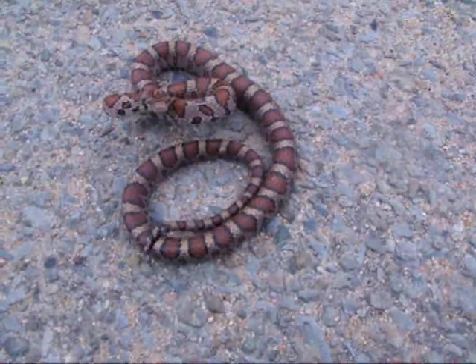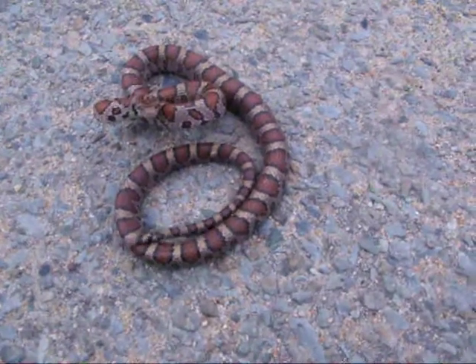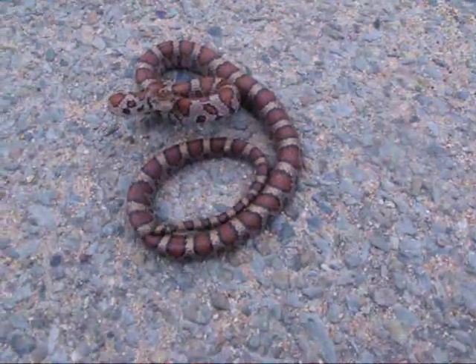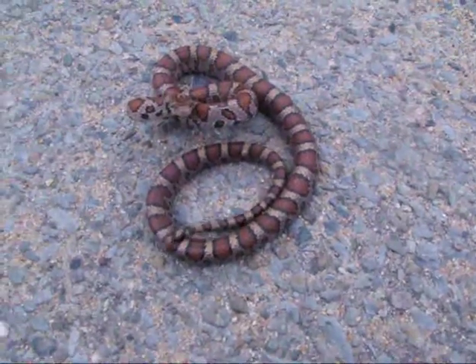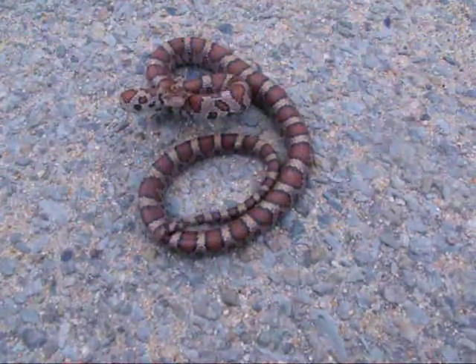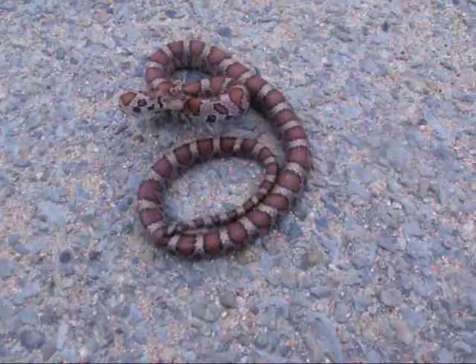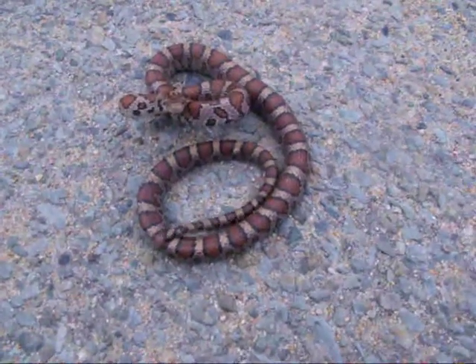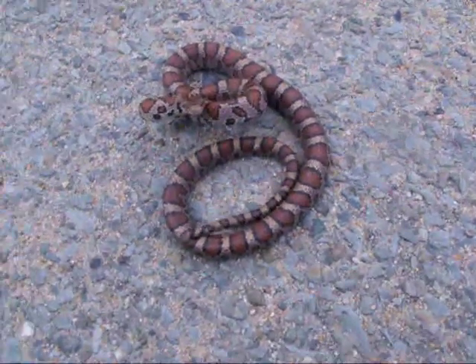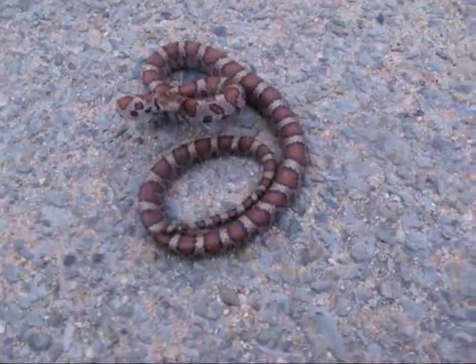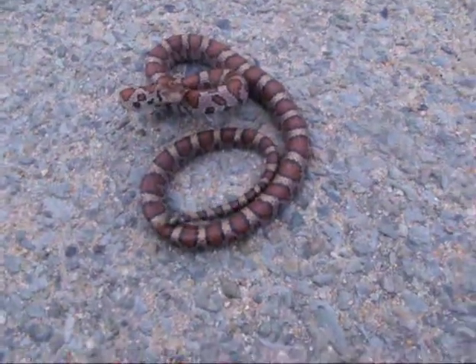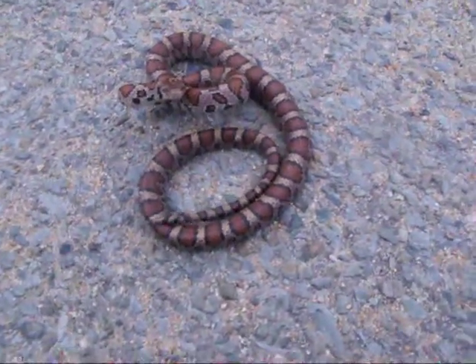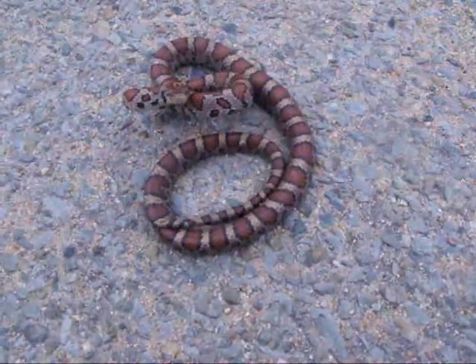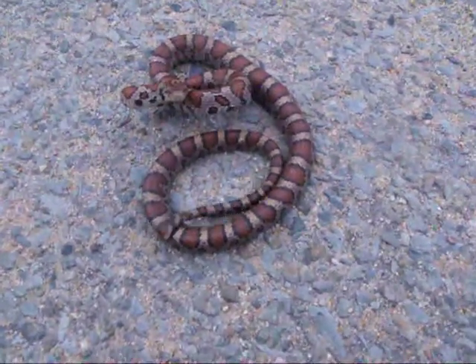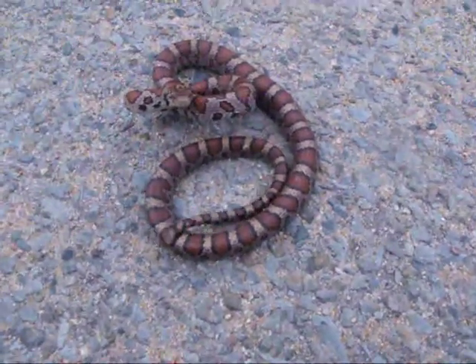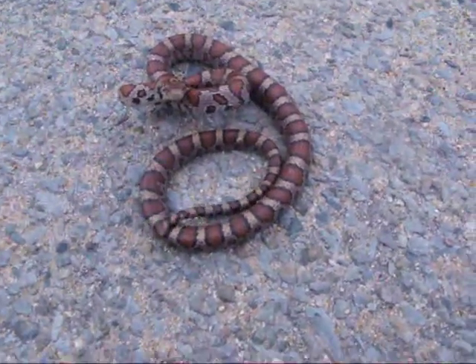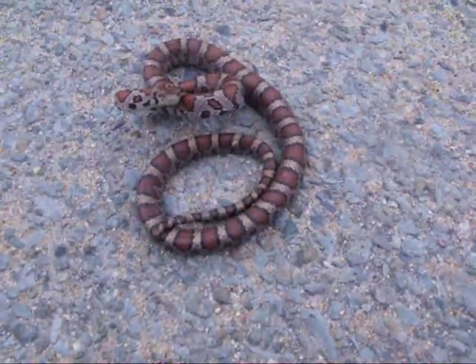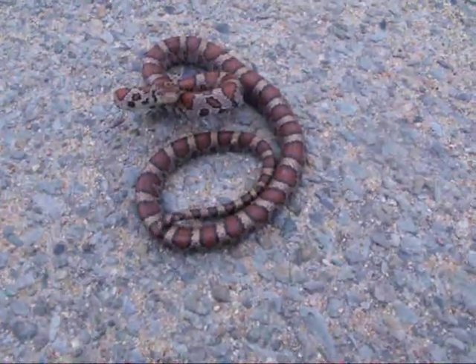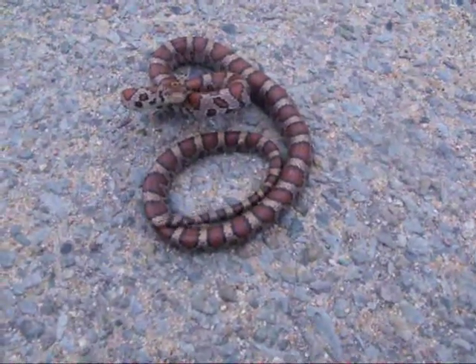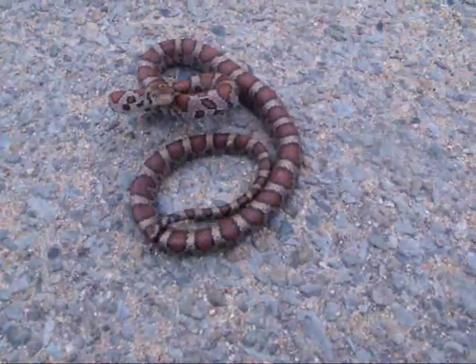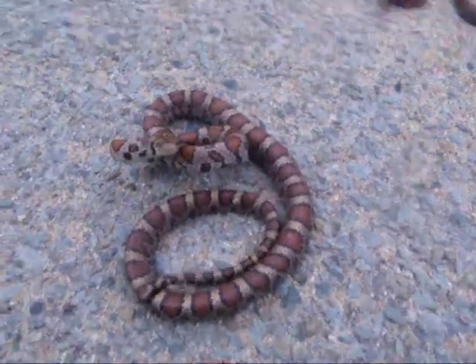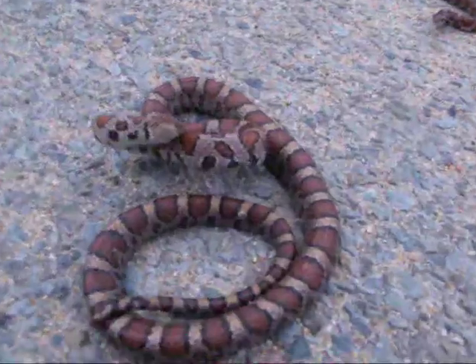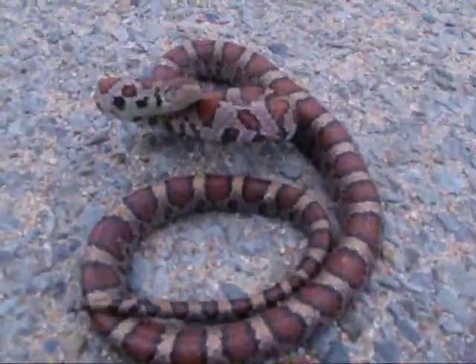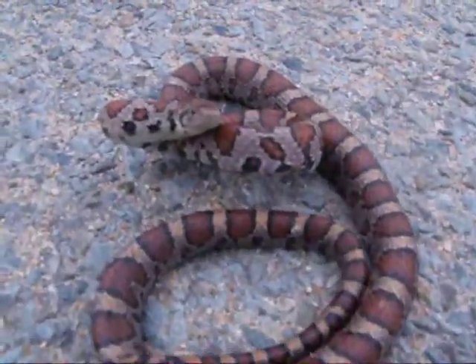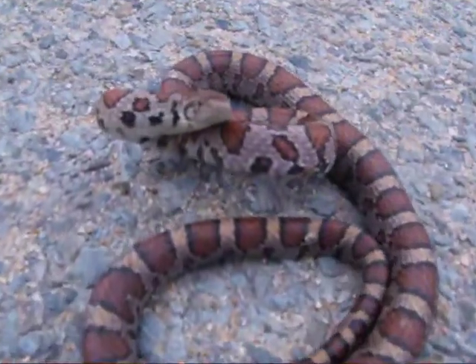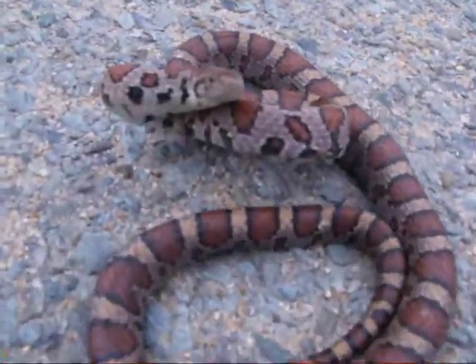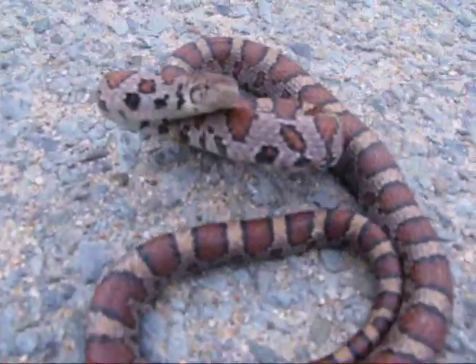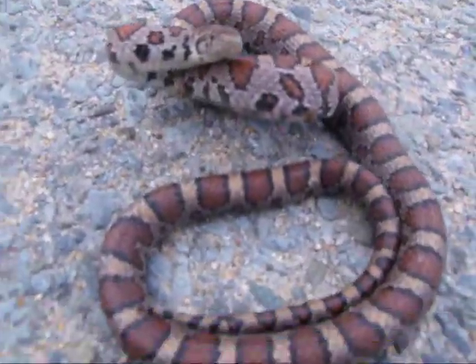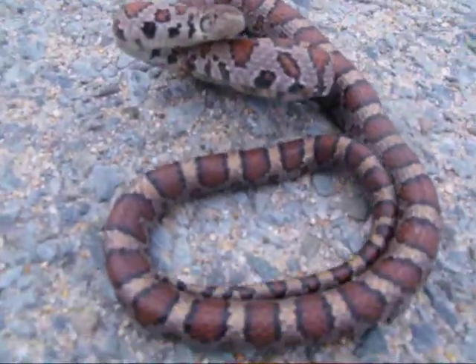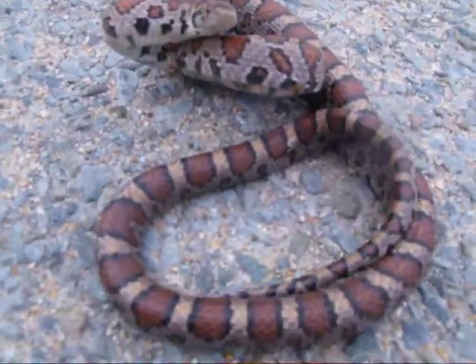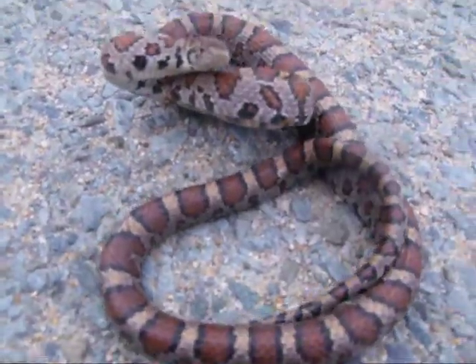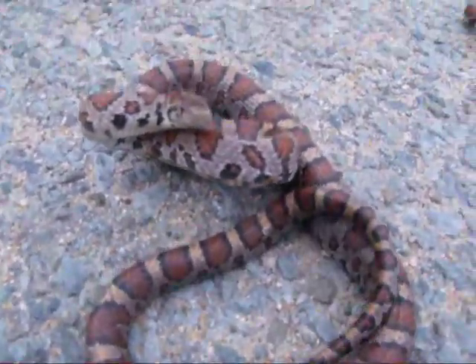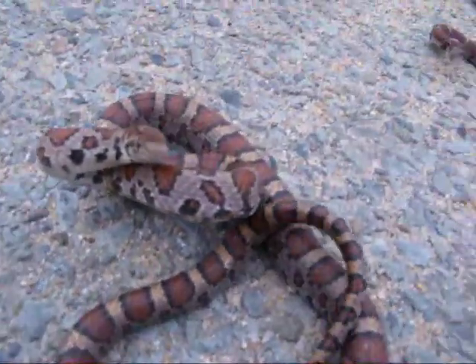Because rattlesnakes can be found around here. I've never found one, I've been looking for them. But these are some eastern milk snakes.